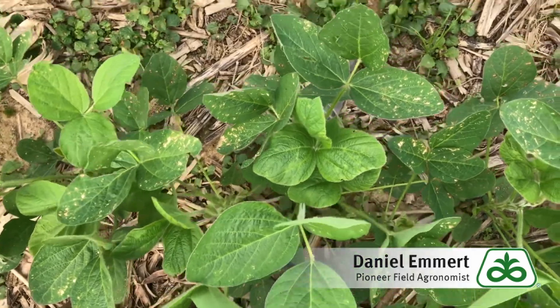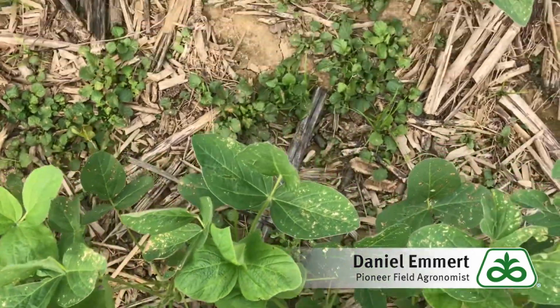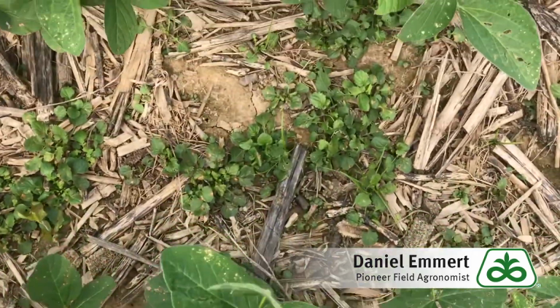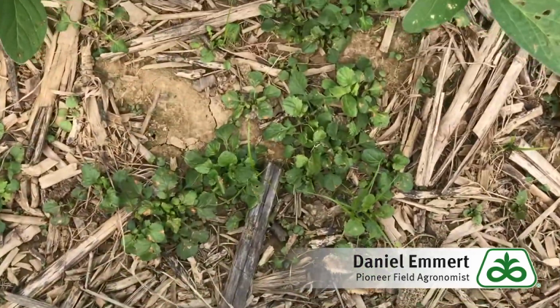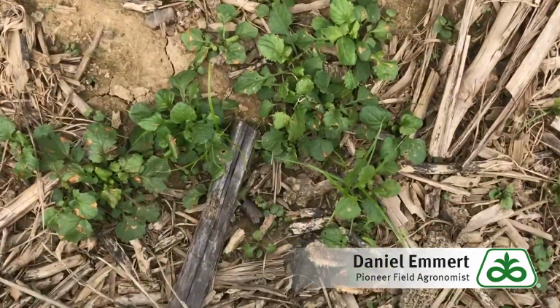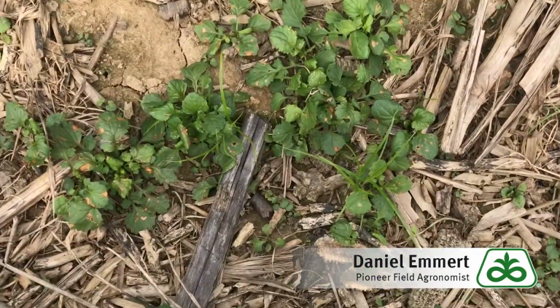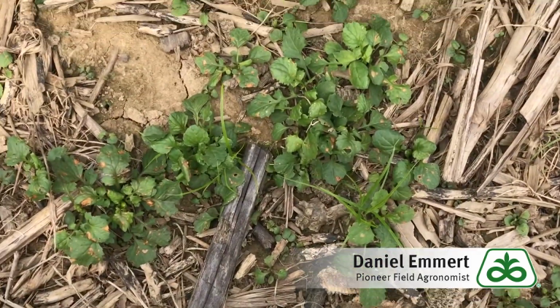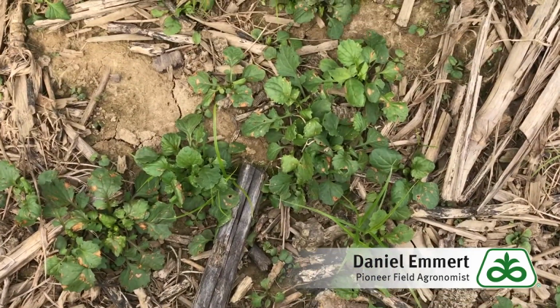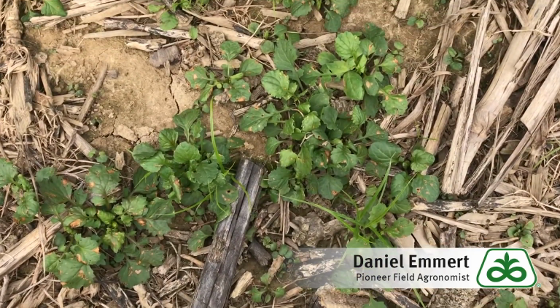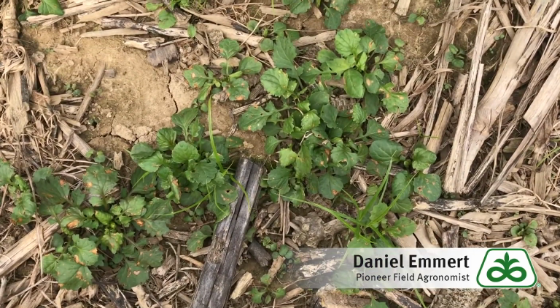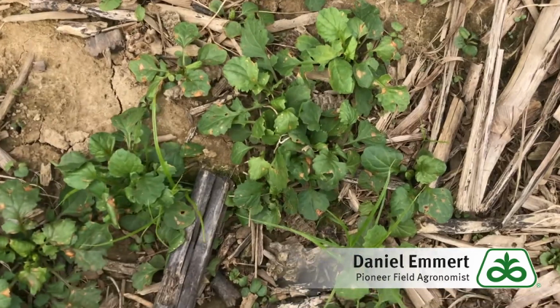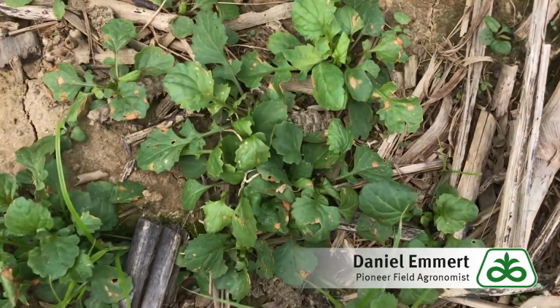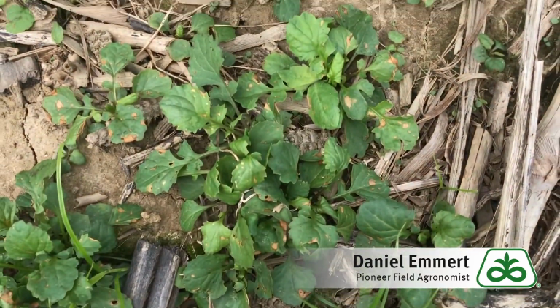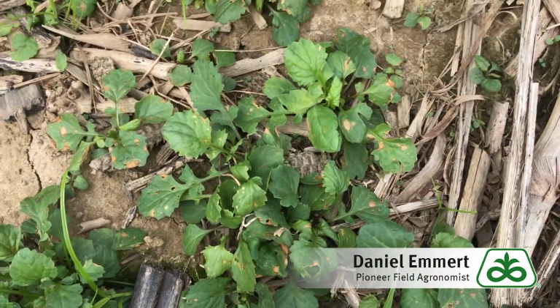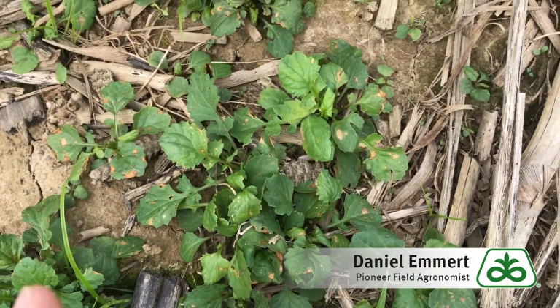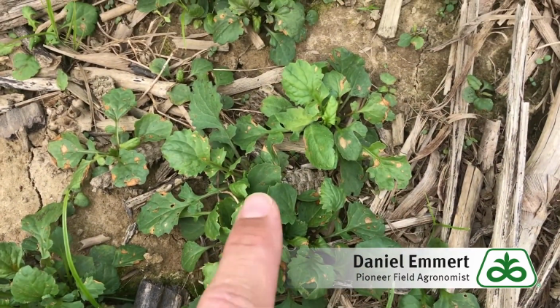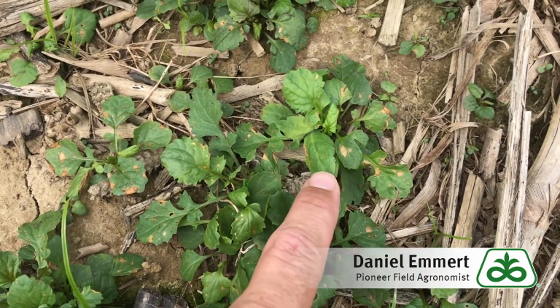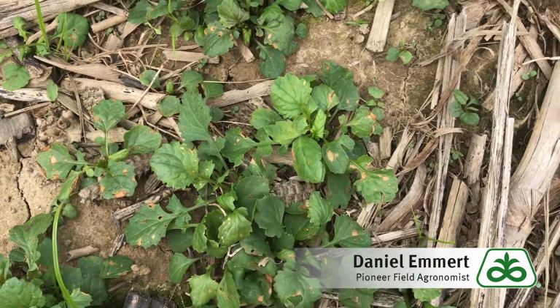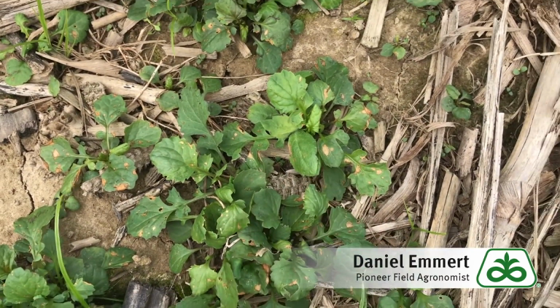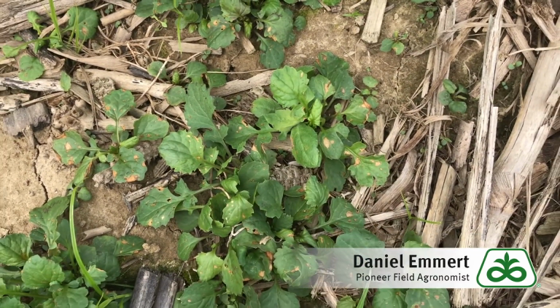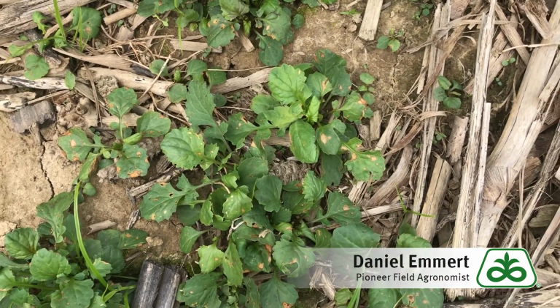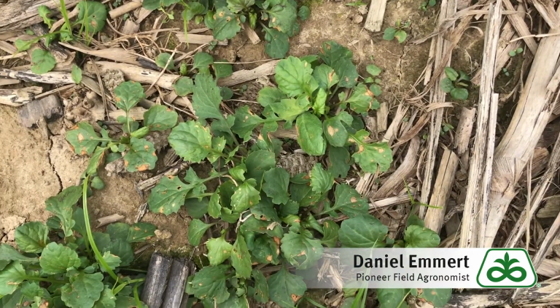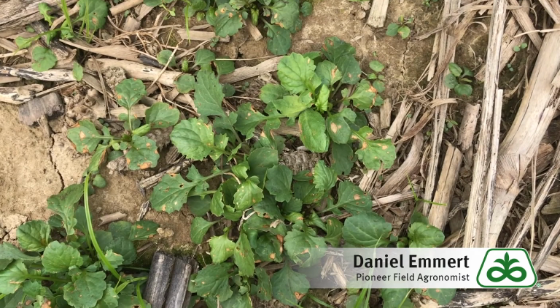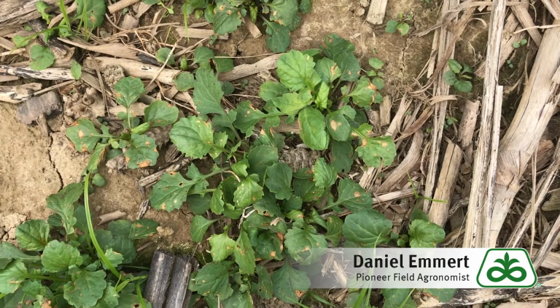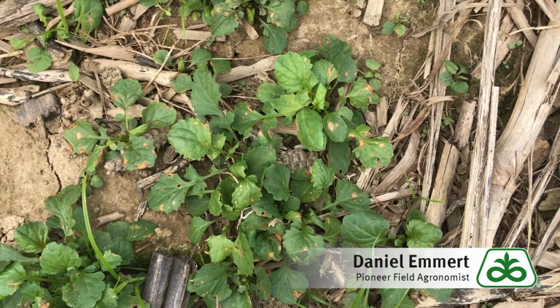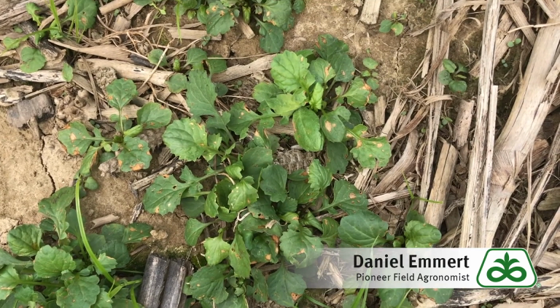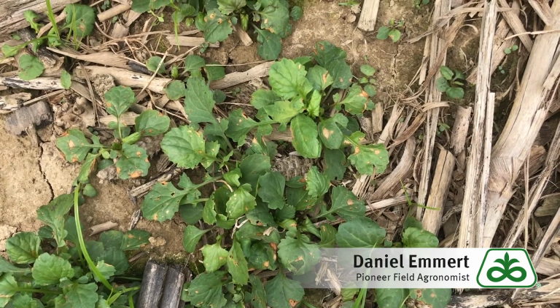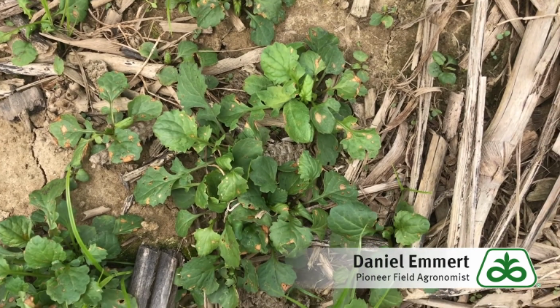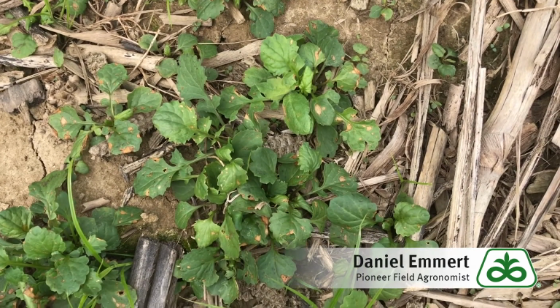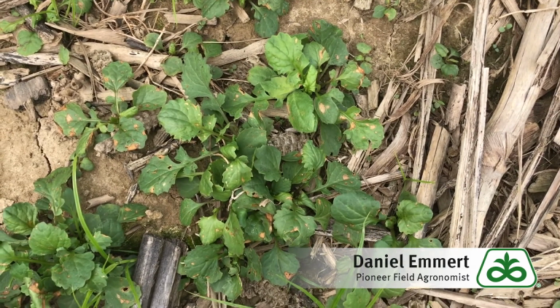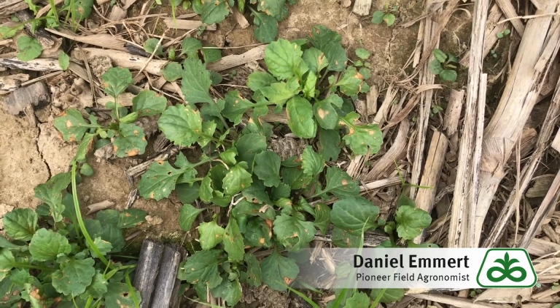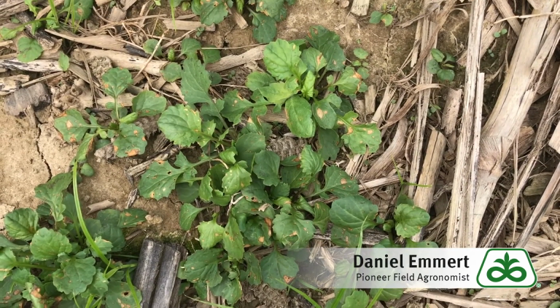Another thing we can check is look at the weeds surrounding it — see how these are all speckled as well? That's another giveaway that the speckles we're seeing are from the solvent applied with our metolachlor.